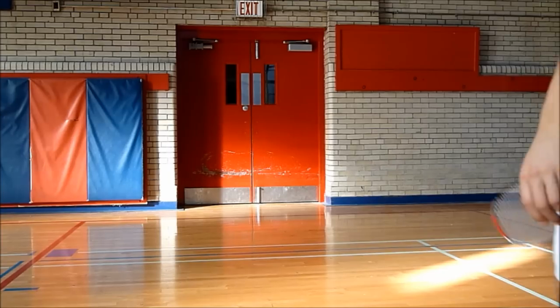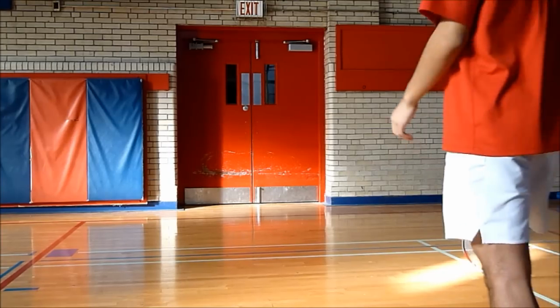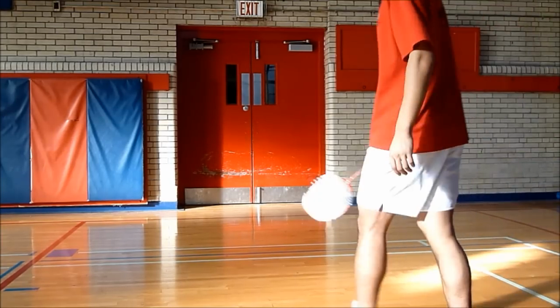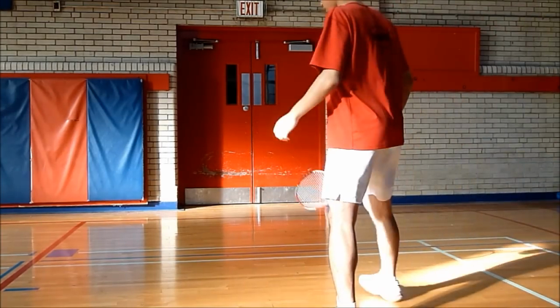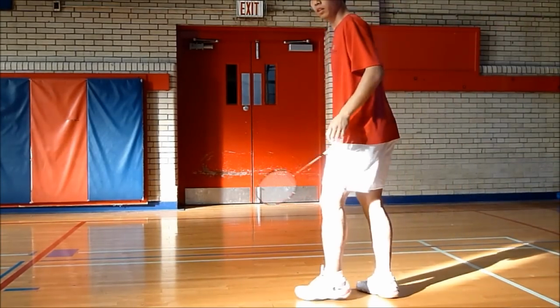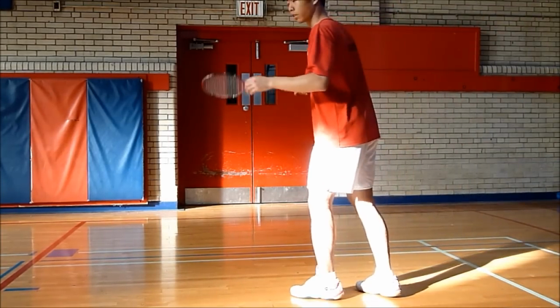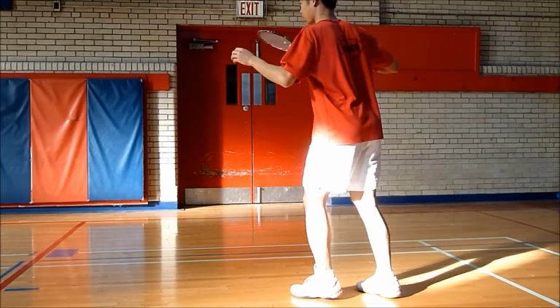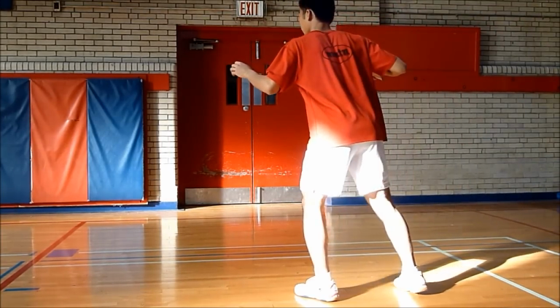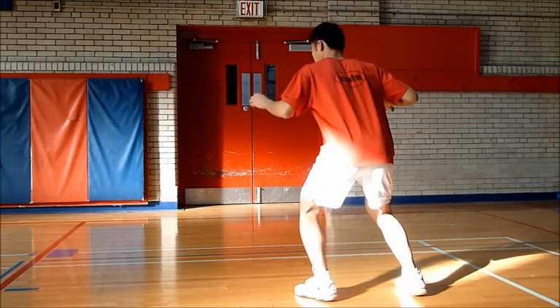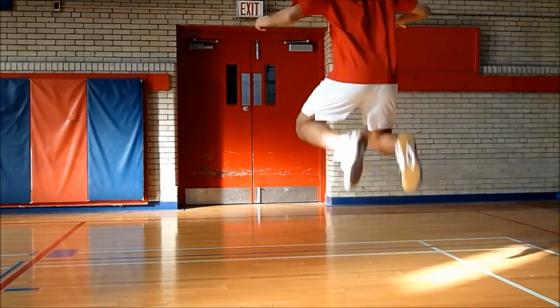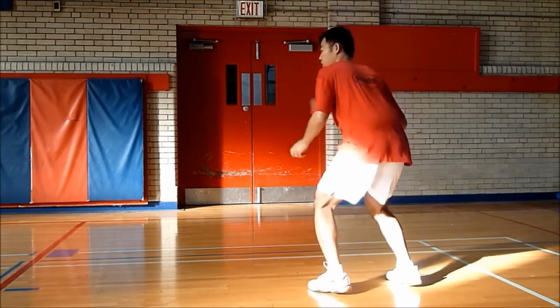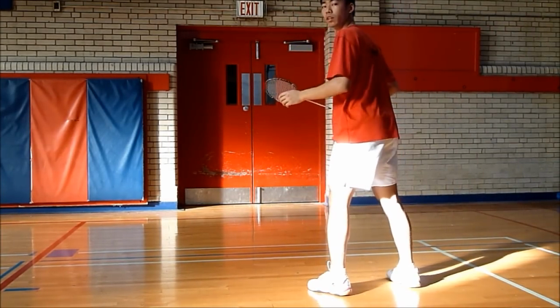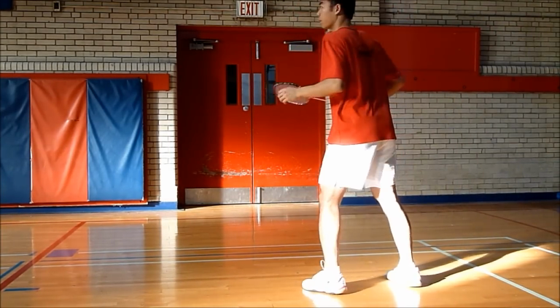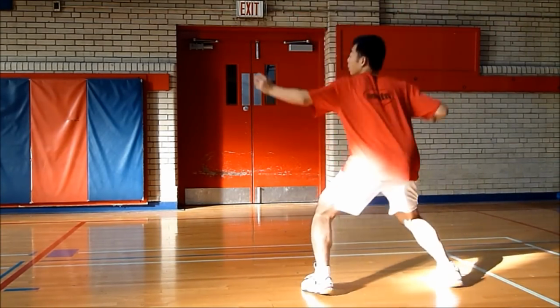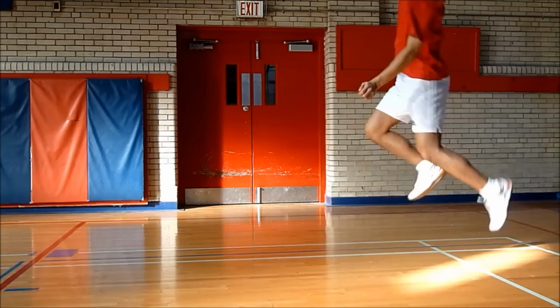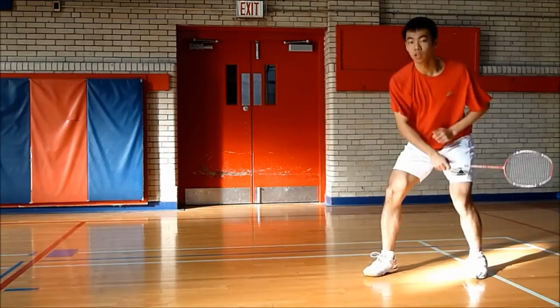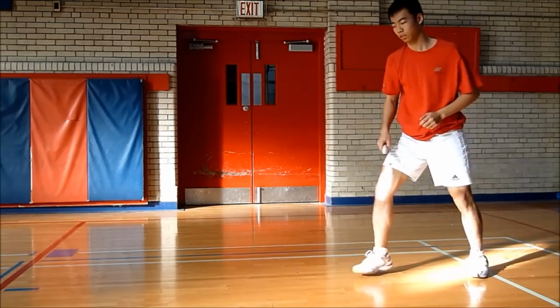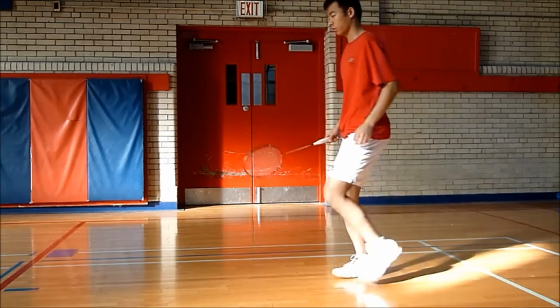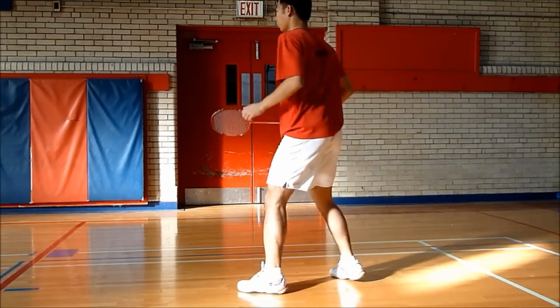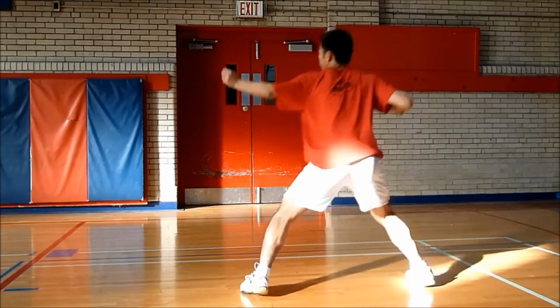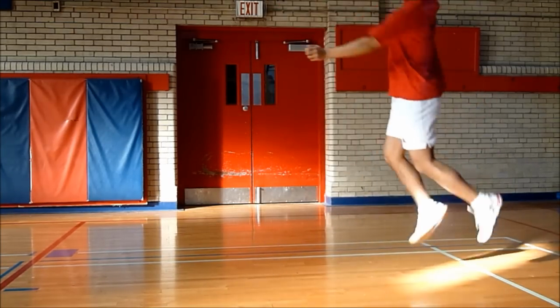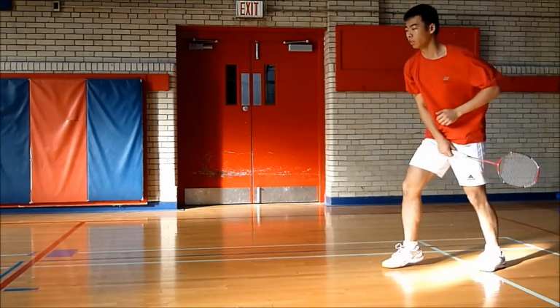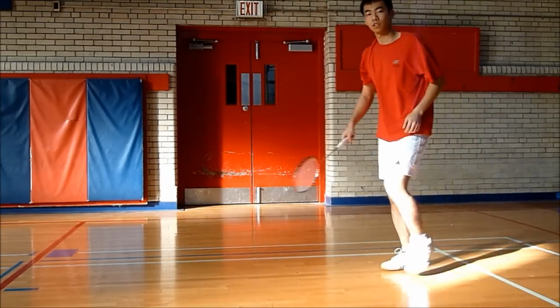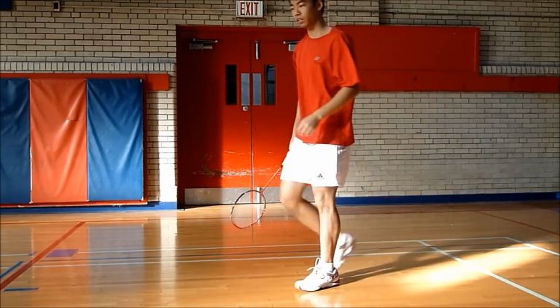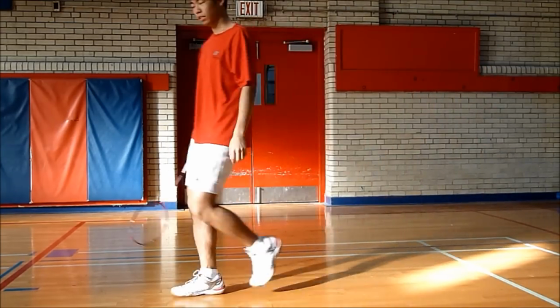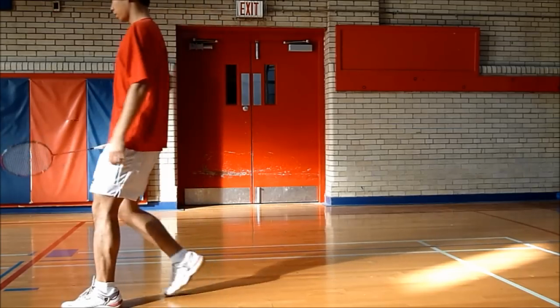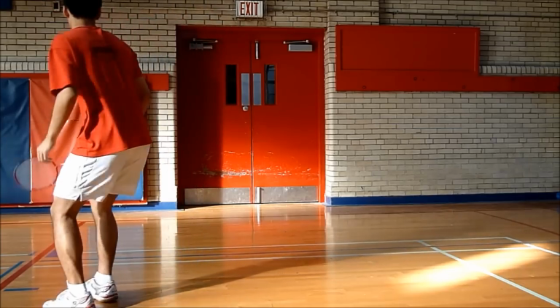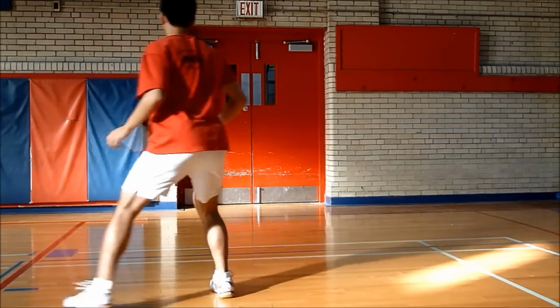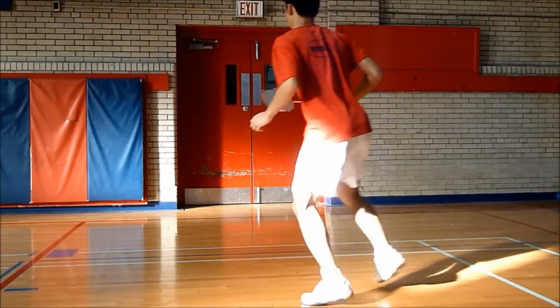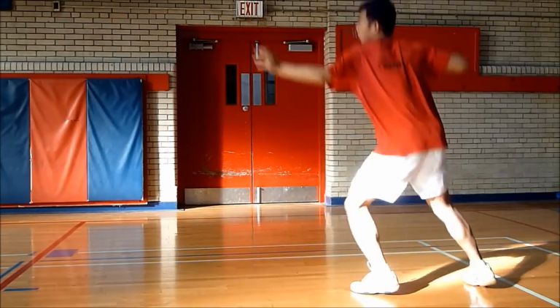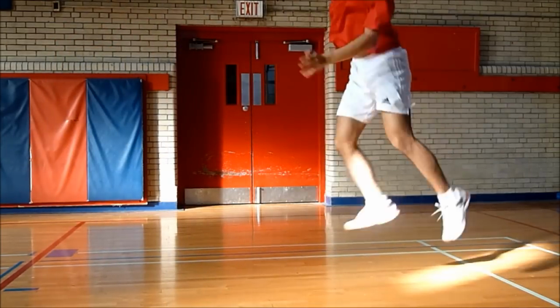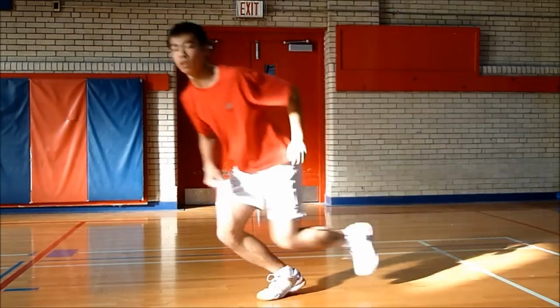To do a jump smash, first you want to jump and bend at the knees and bring your legs up. And then do a scissor jump, and that means rotate your body and kick out your legs for more power. As soon as you land, rush forward to the net.